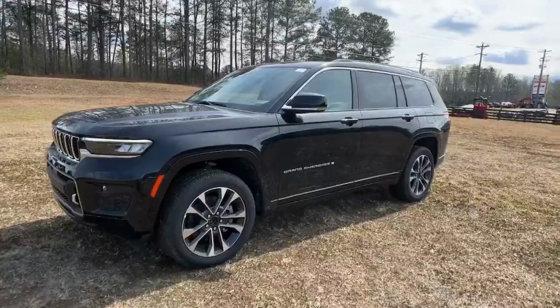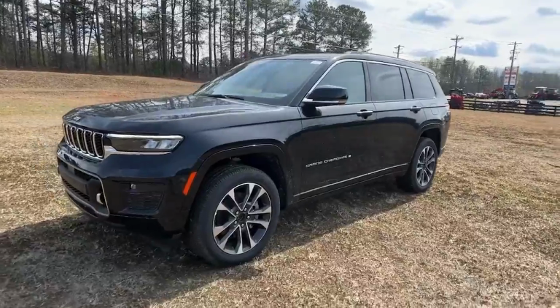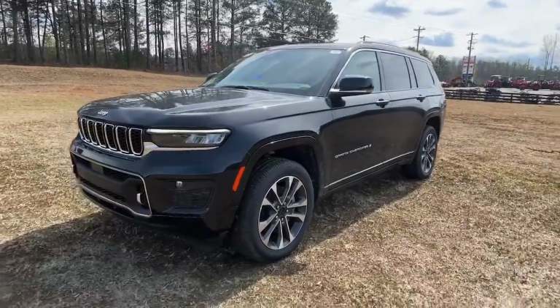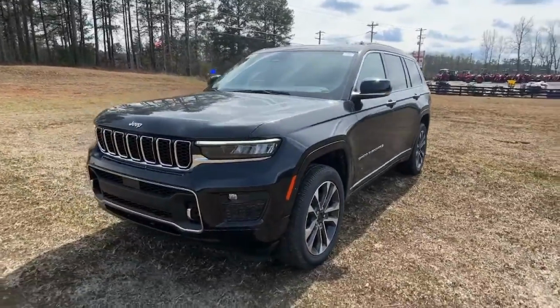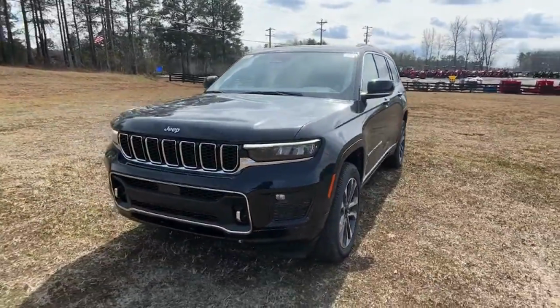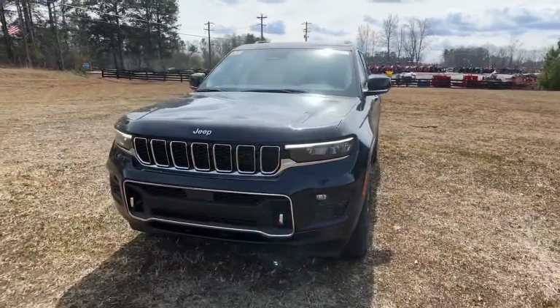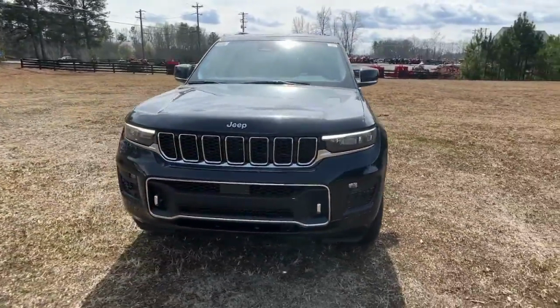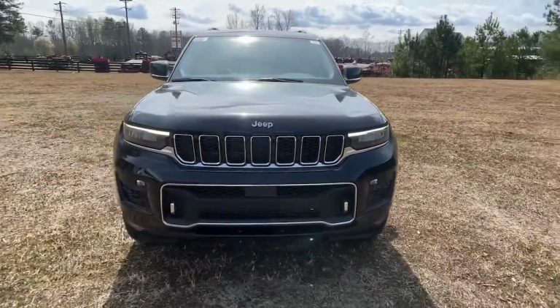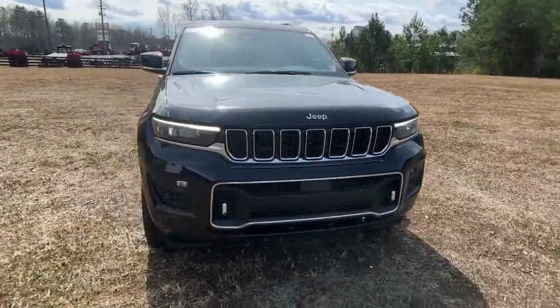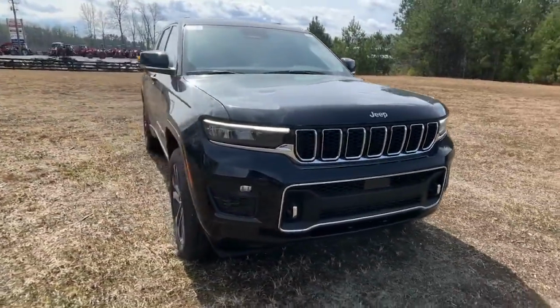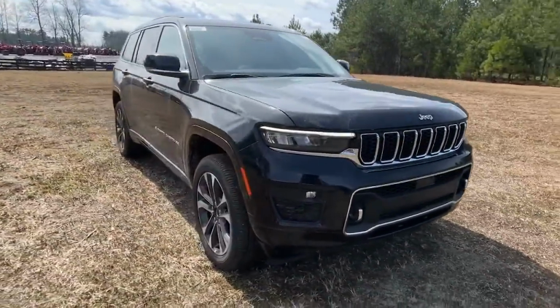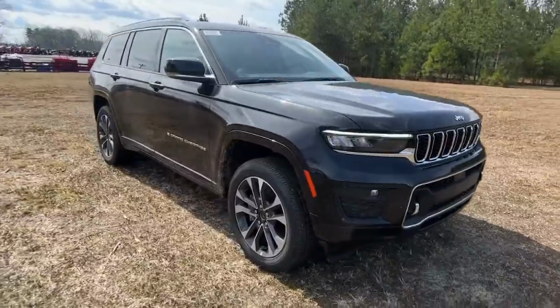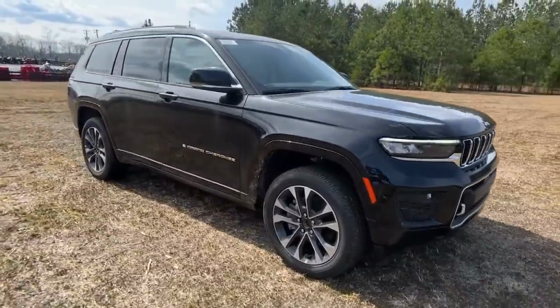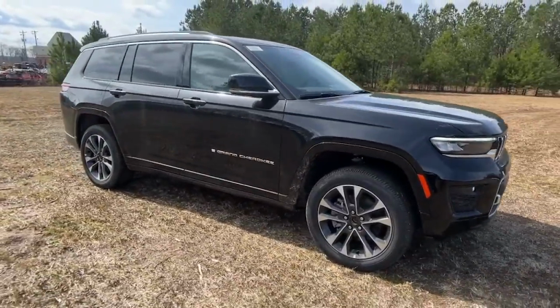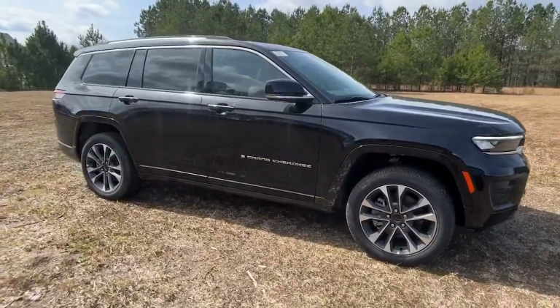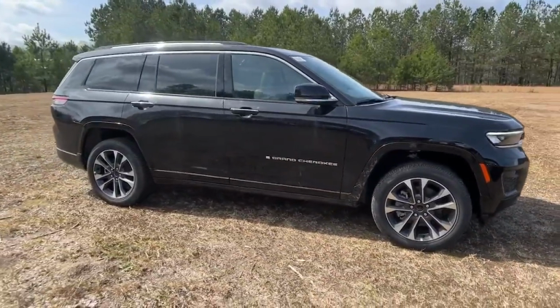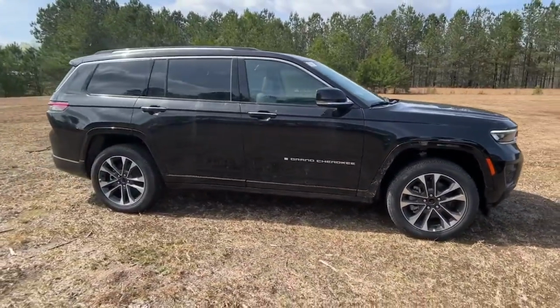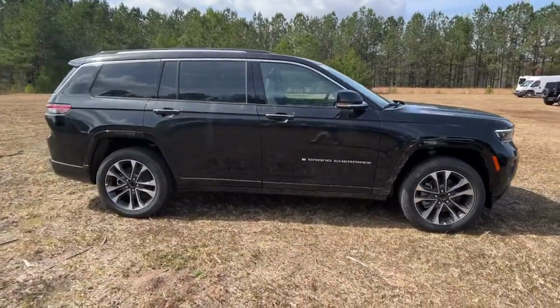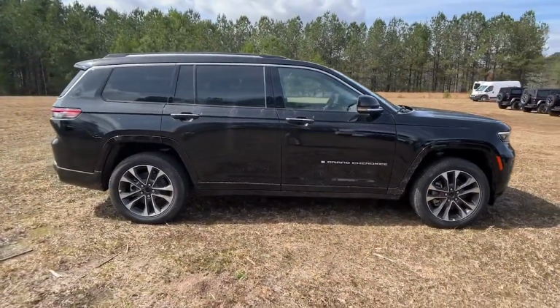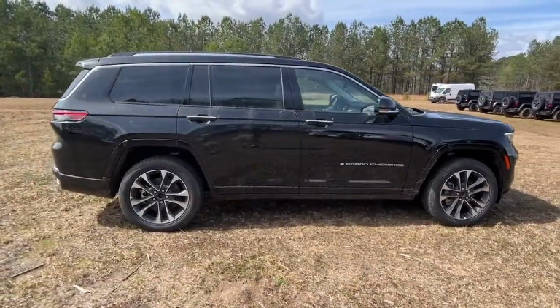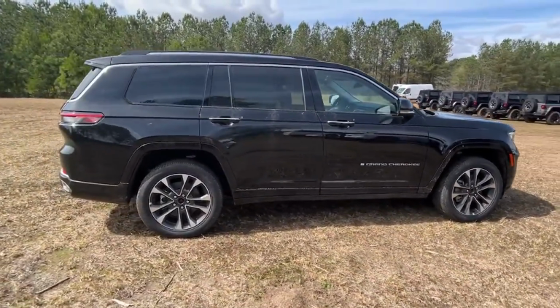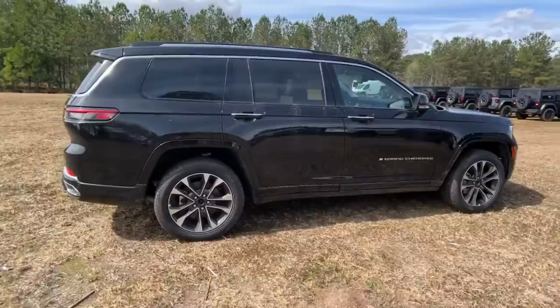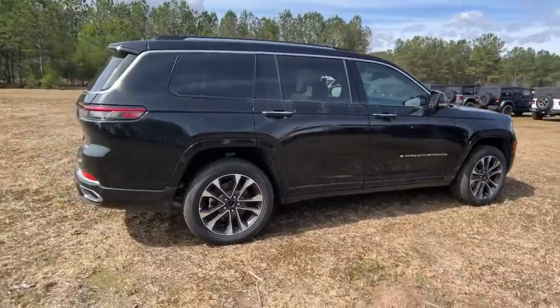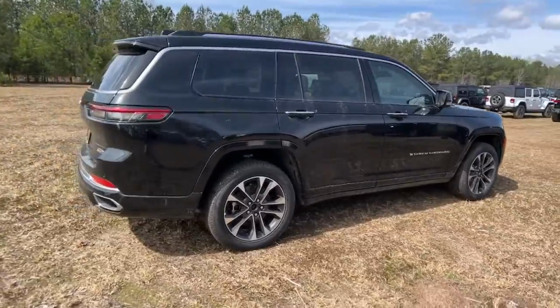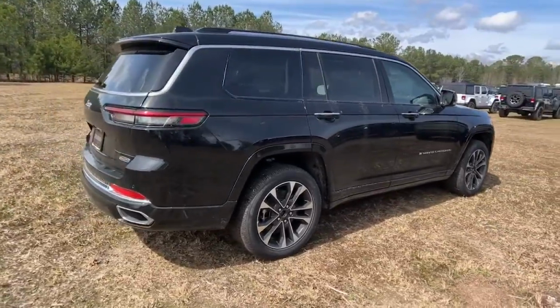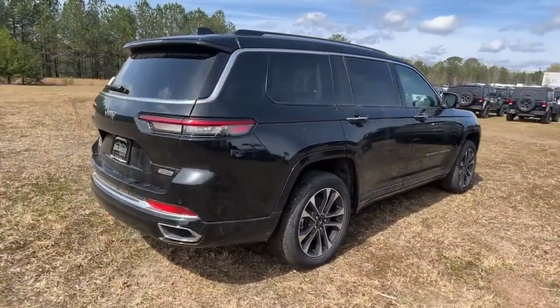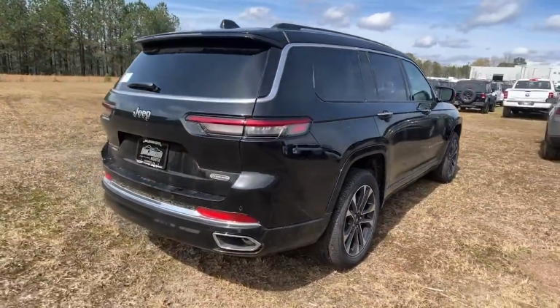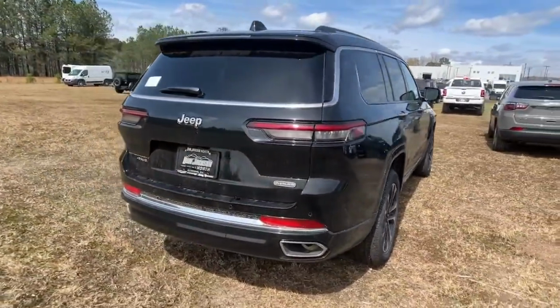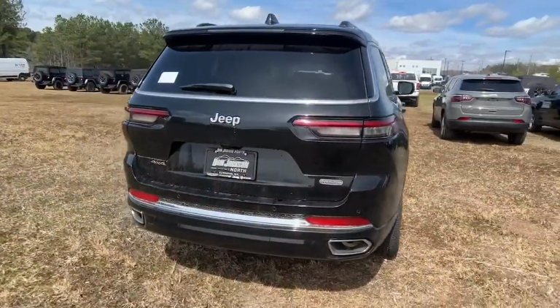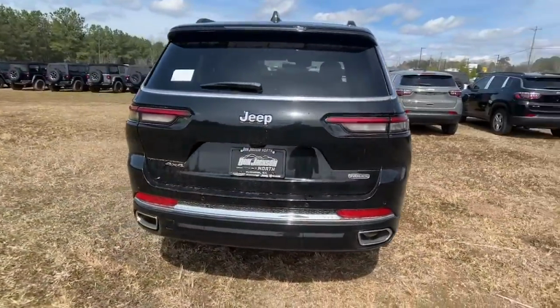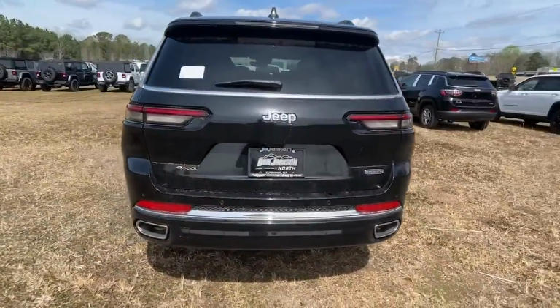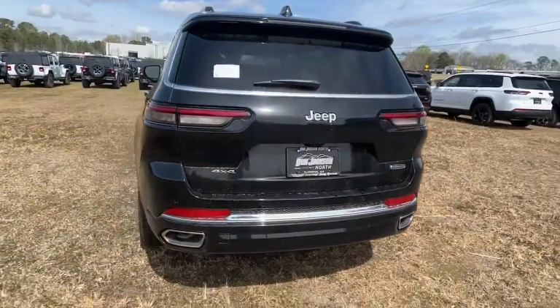You will love the features of this 2023 Jeep Grand Cherokee. The Grand Cherokee delivers rugged off-road capability, refined luxury, technology that keeps you safe, connected, and entertained, and an iconic spirit of adventure.